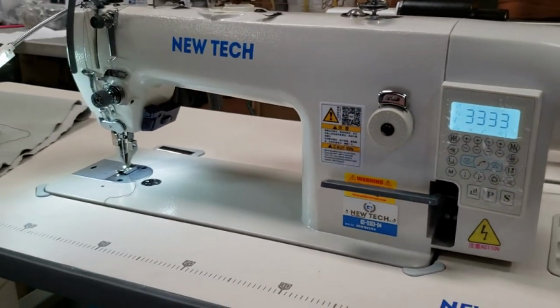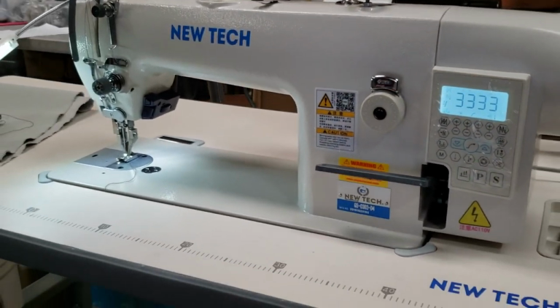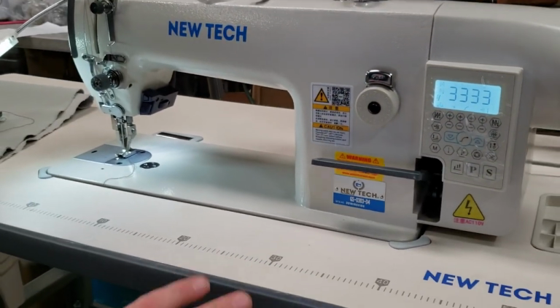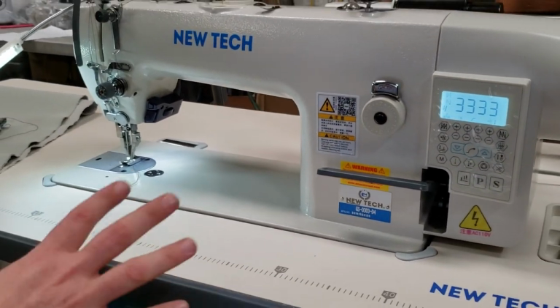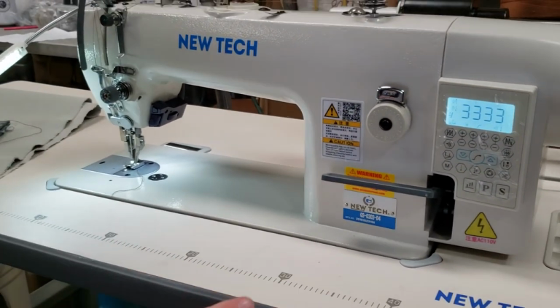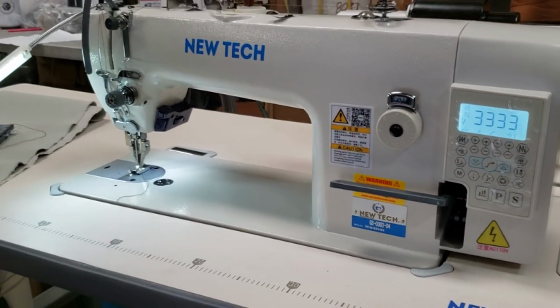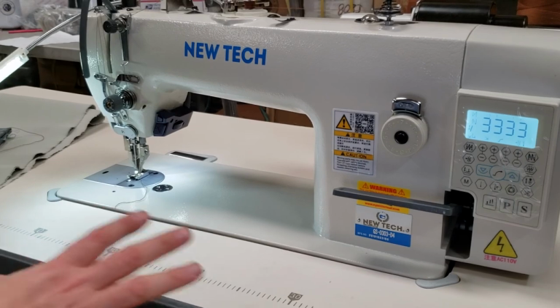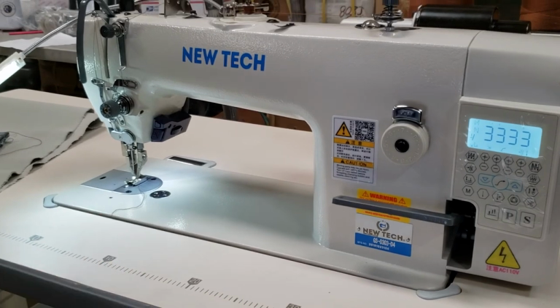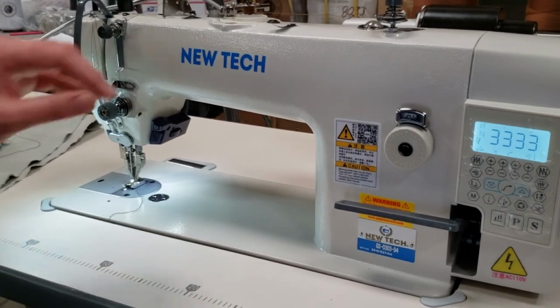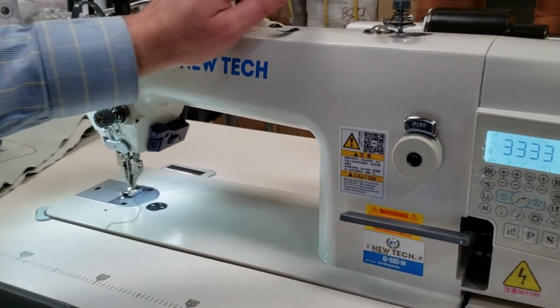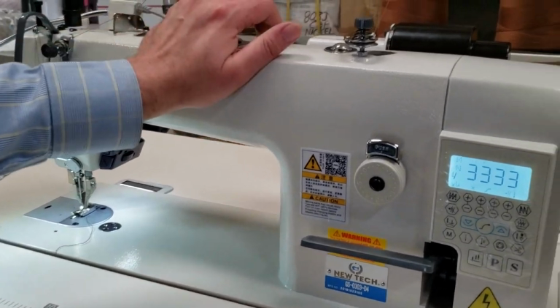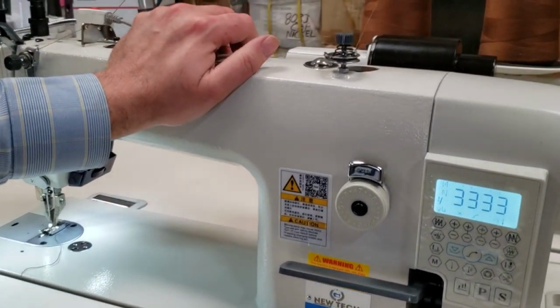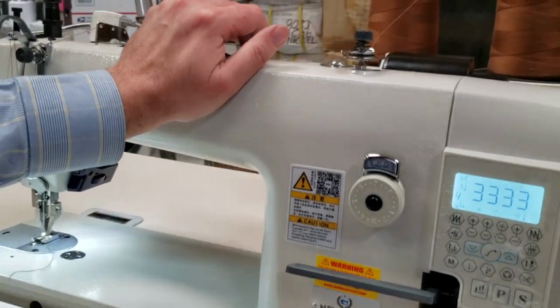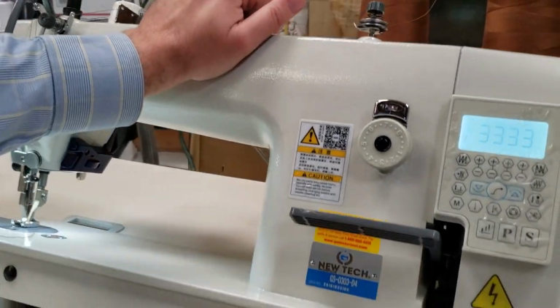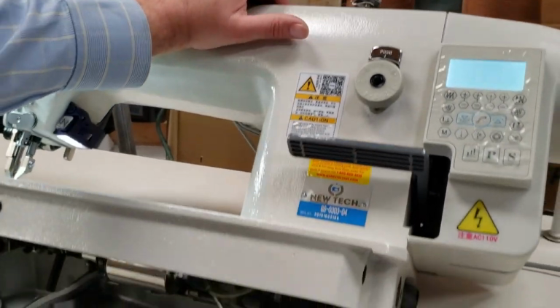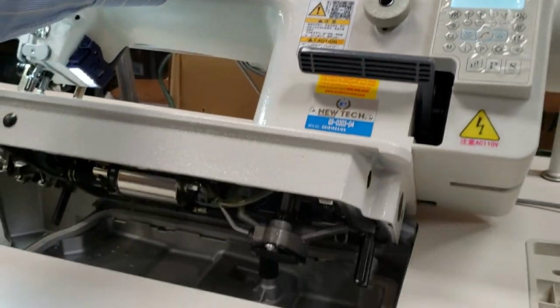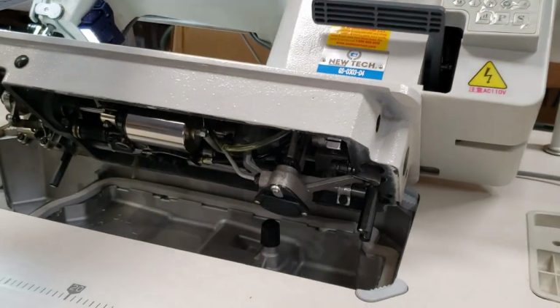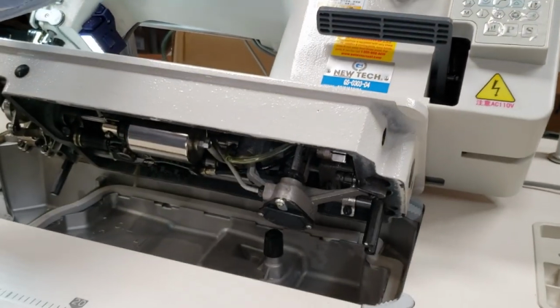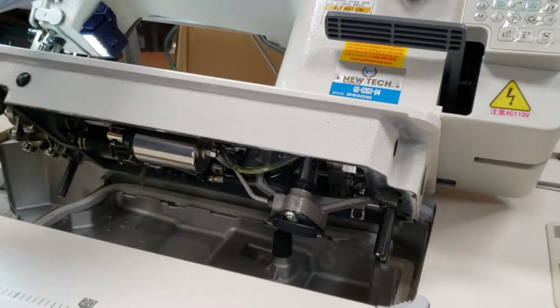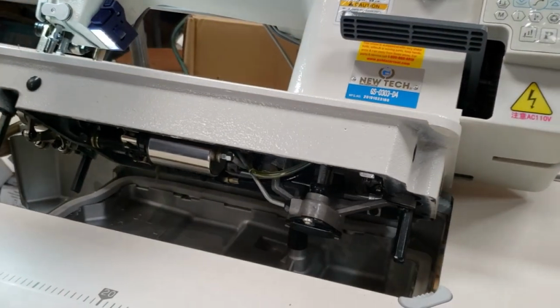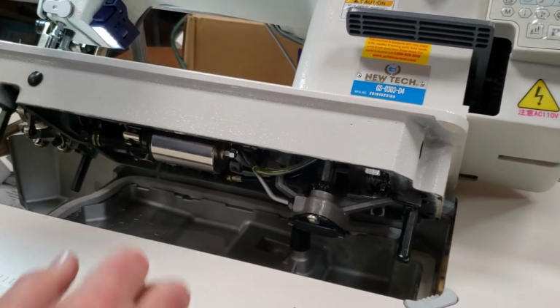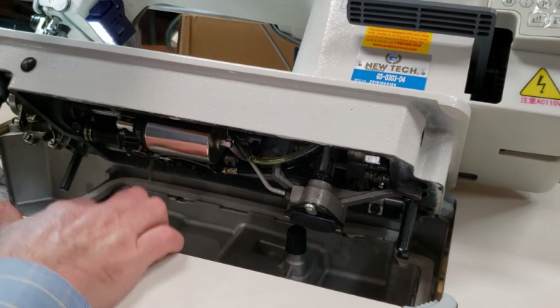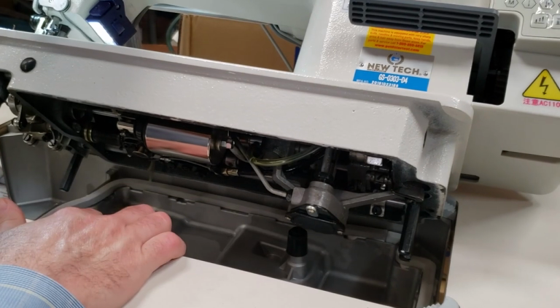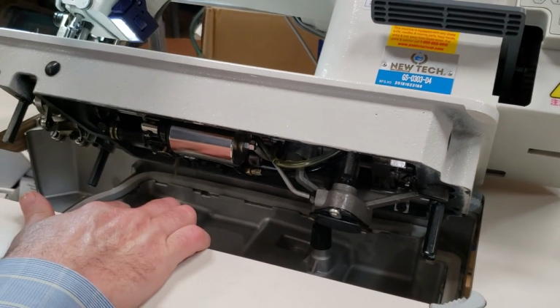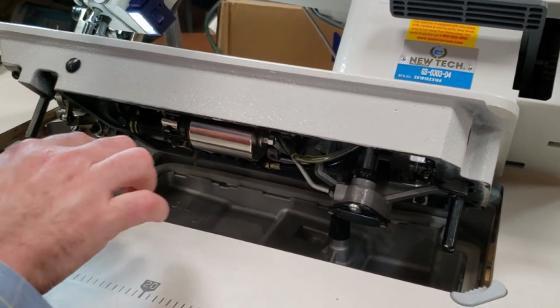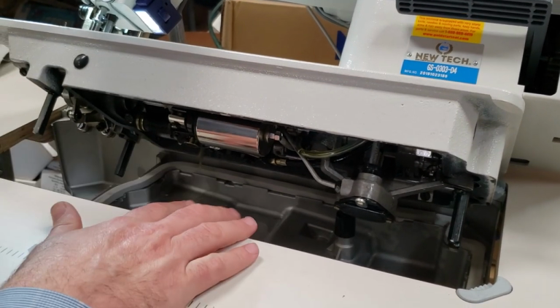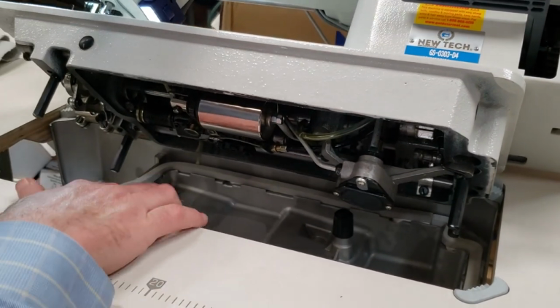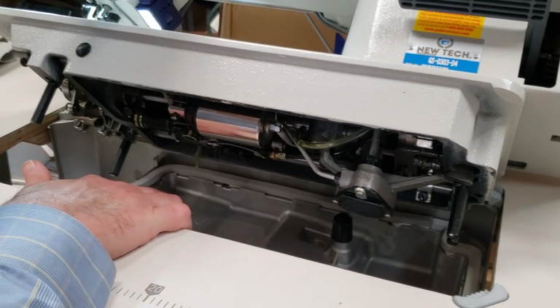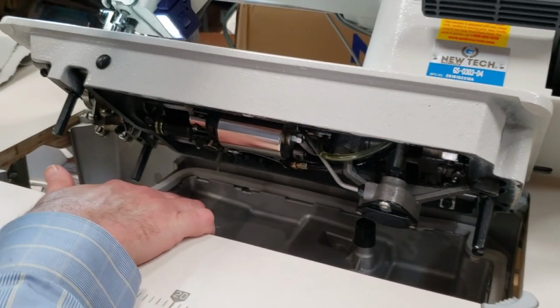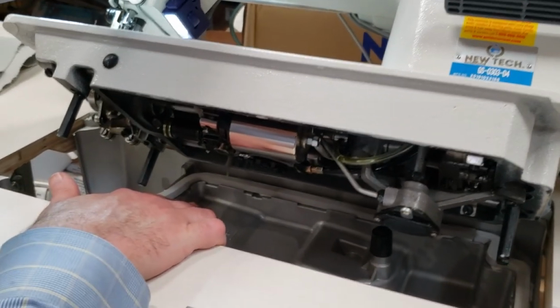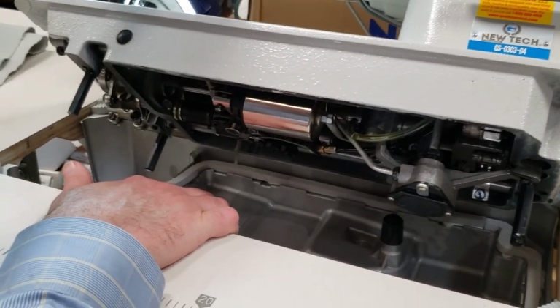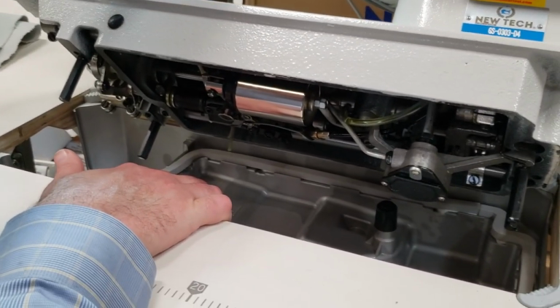The machine is assembled when you receive it. When you assemble it, you want to put all the oil in there — you're going to get the oil included.